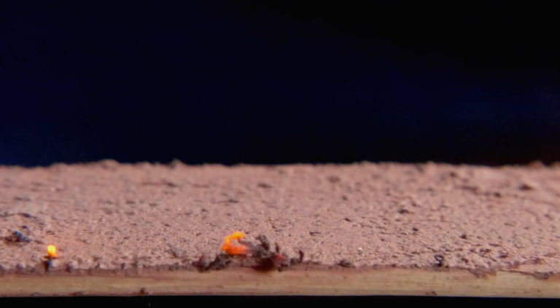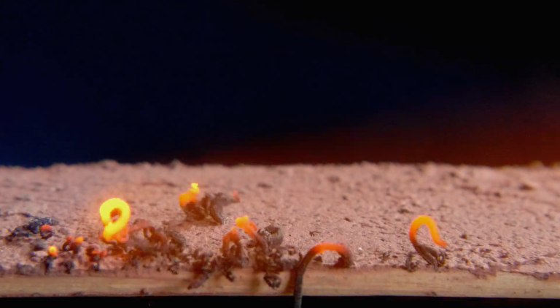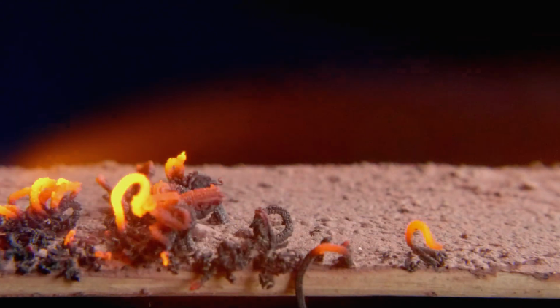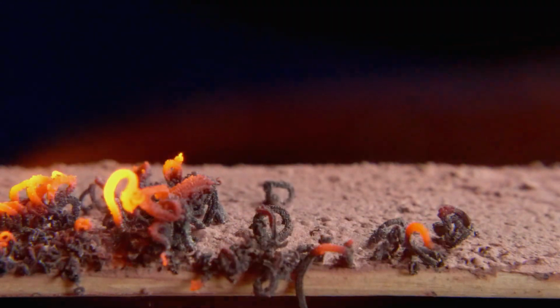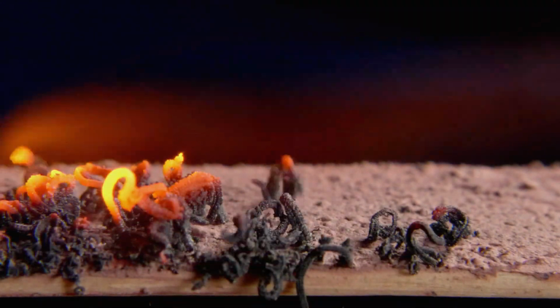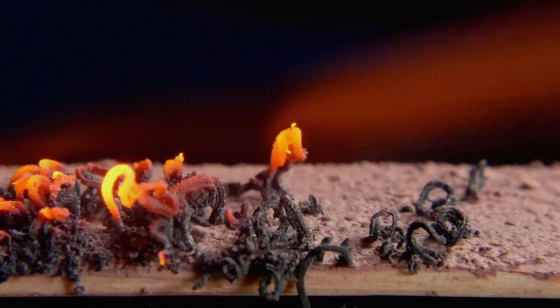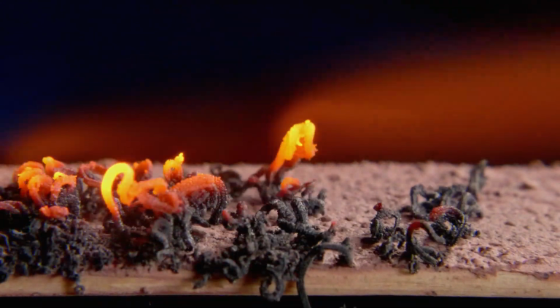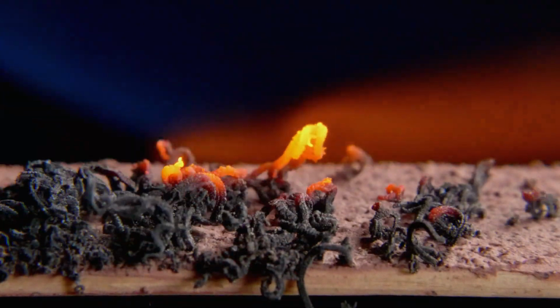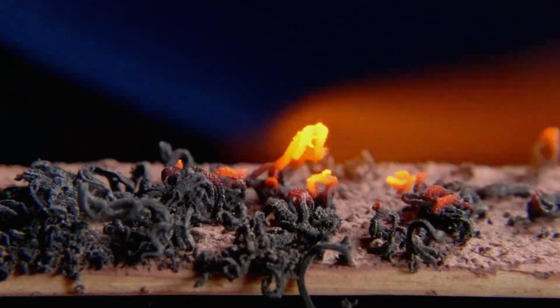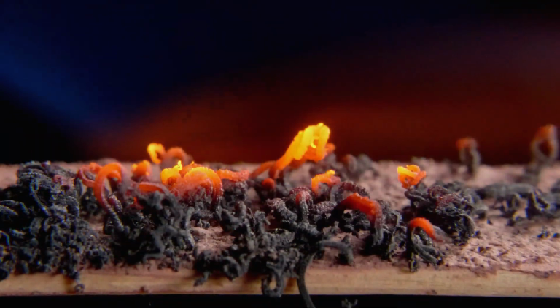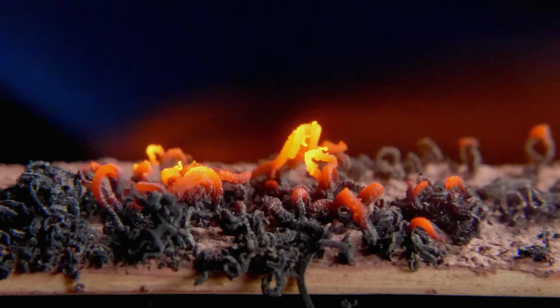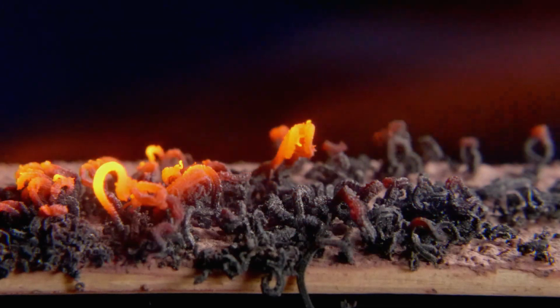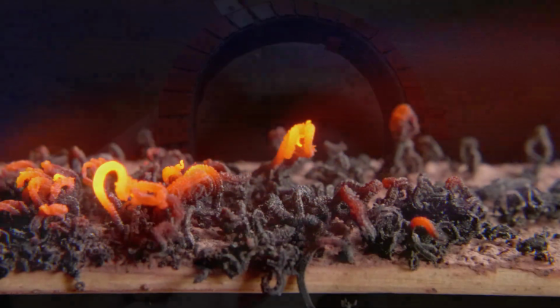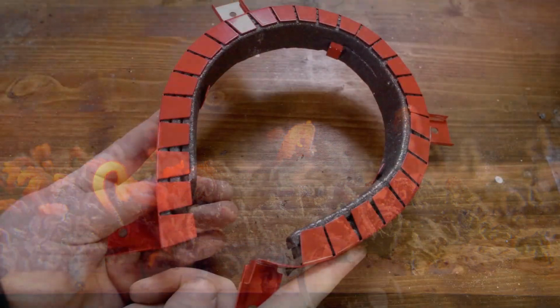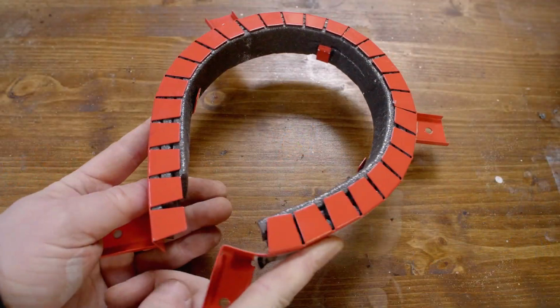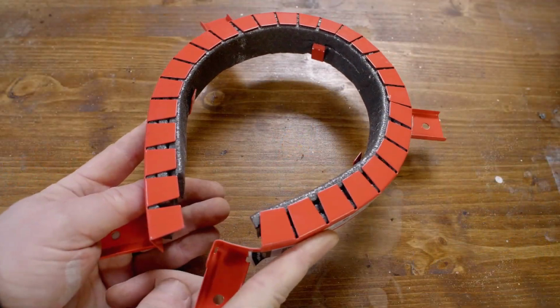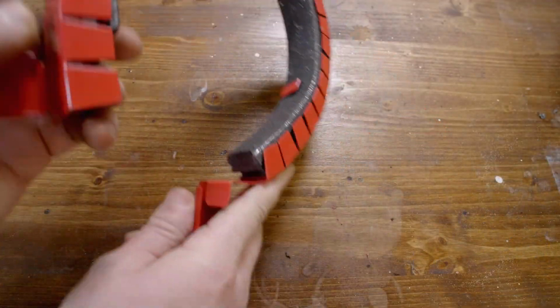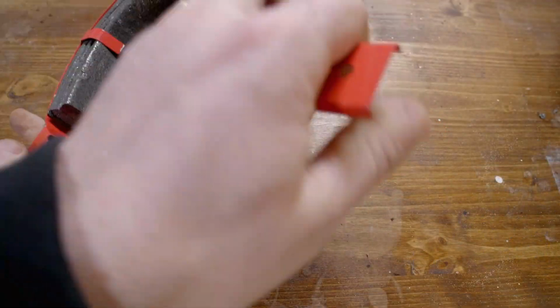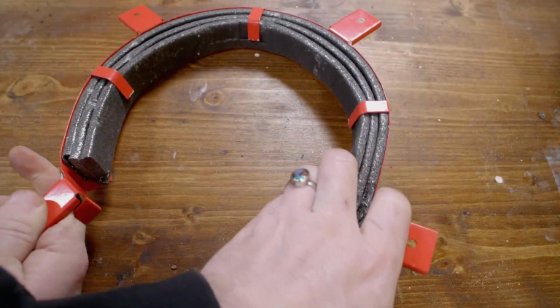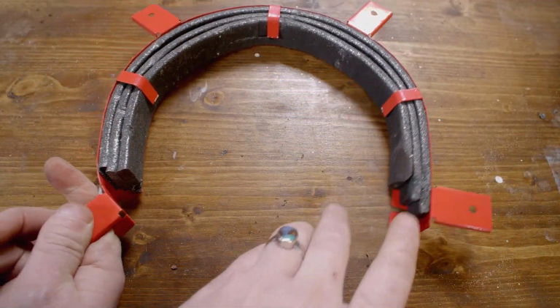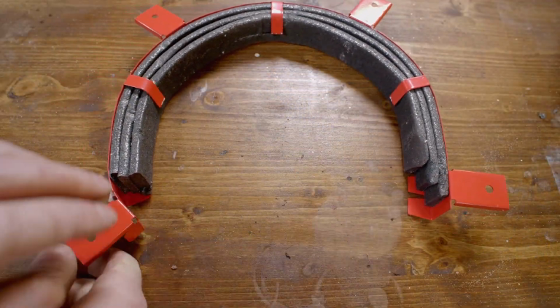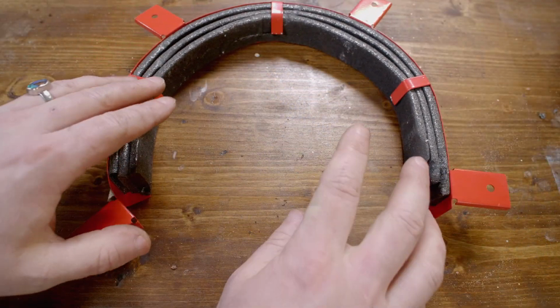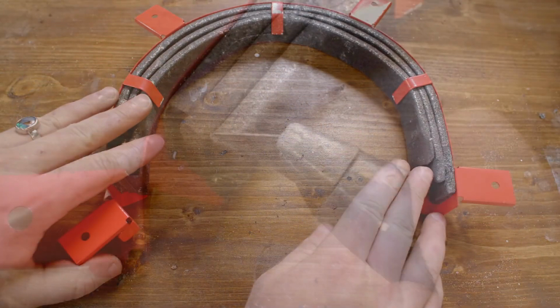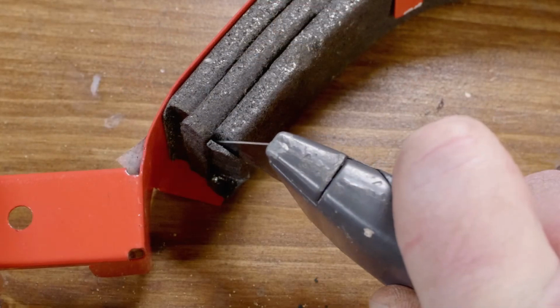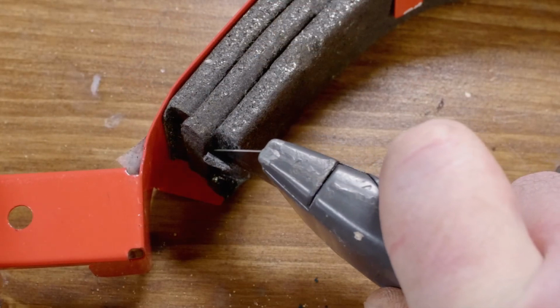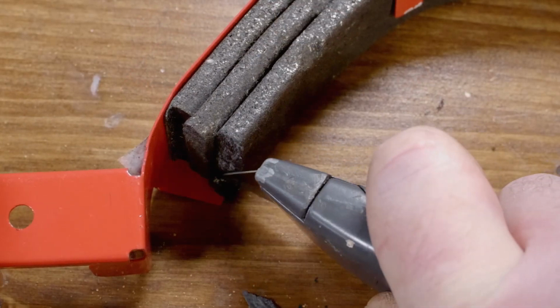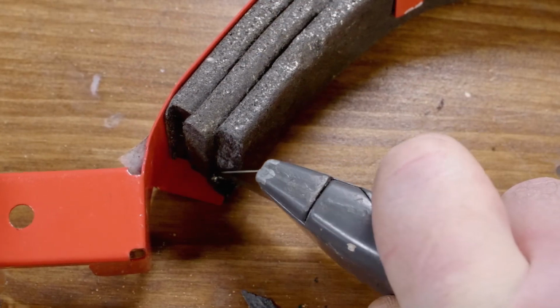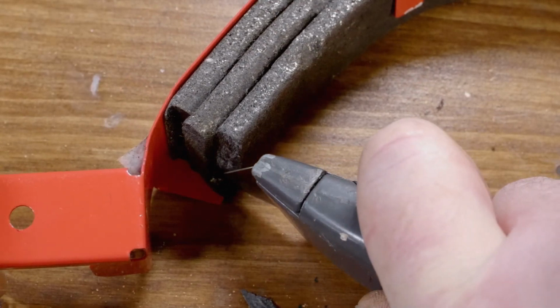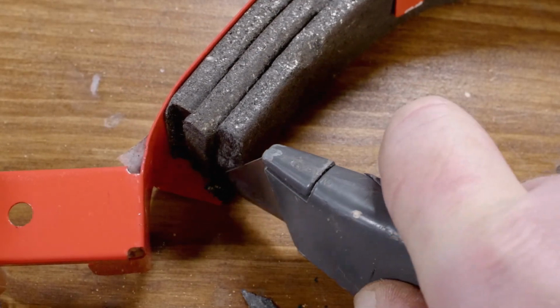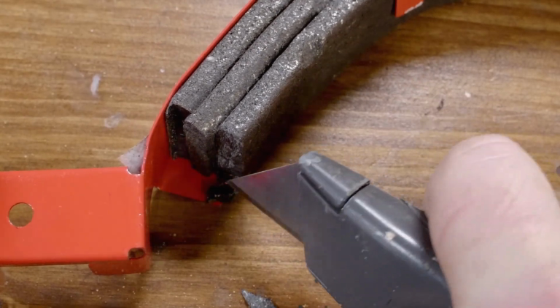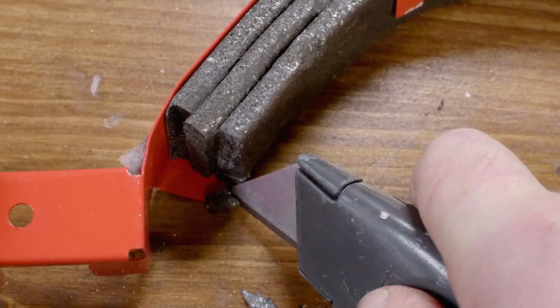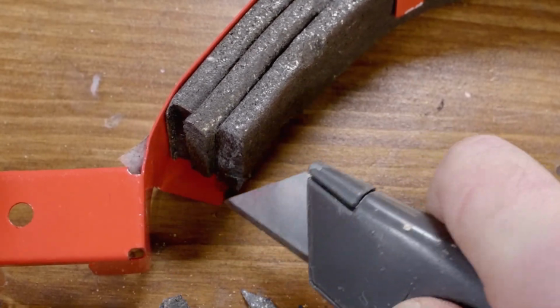In my last video where we learned about expandable graphite, there's one fire resistant product I did not test. This is an intumescent pipe collar, and these black strips inside are compressed expandable graphite flake held together with a binder.